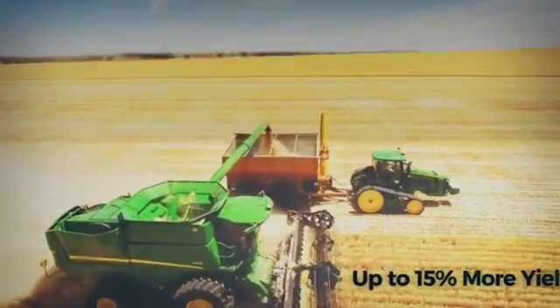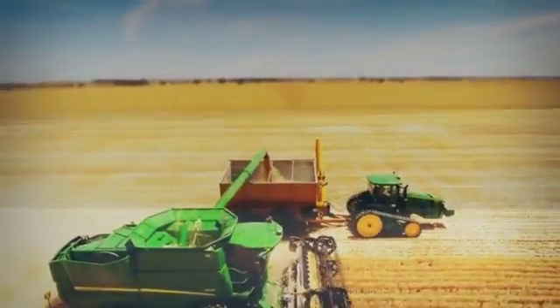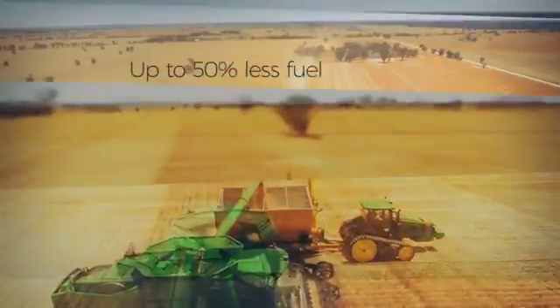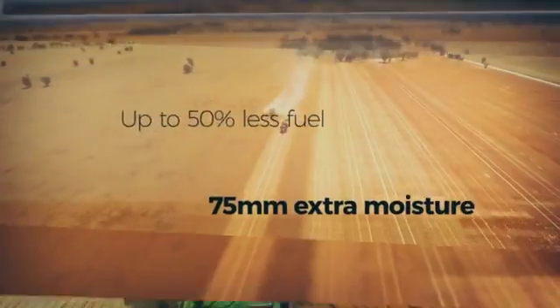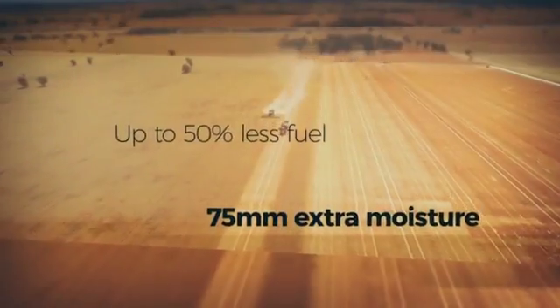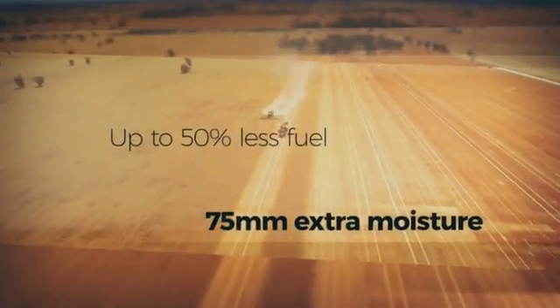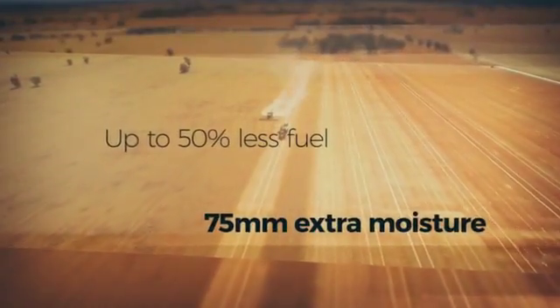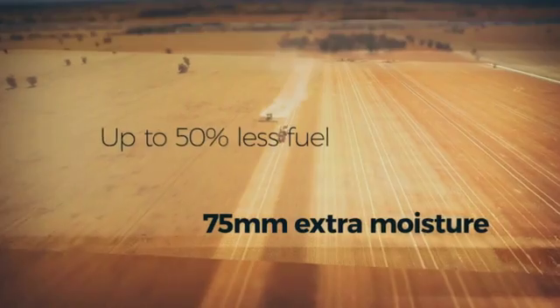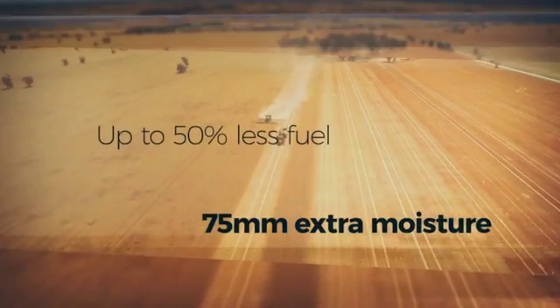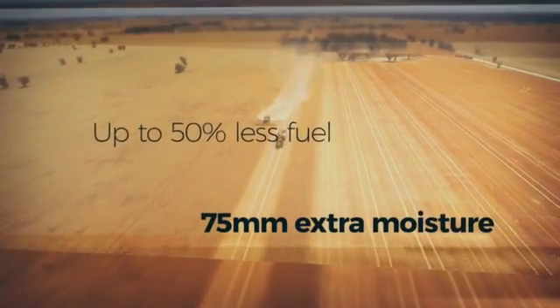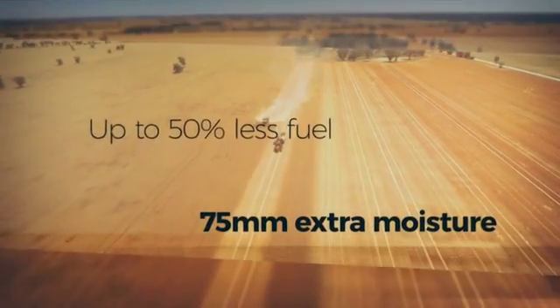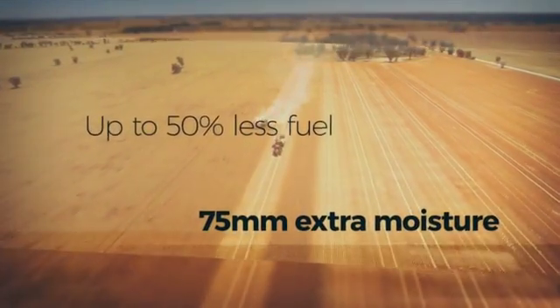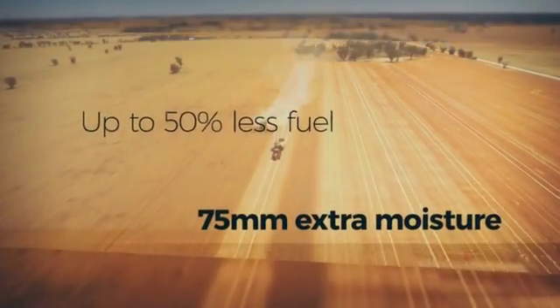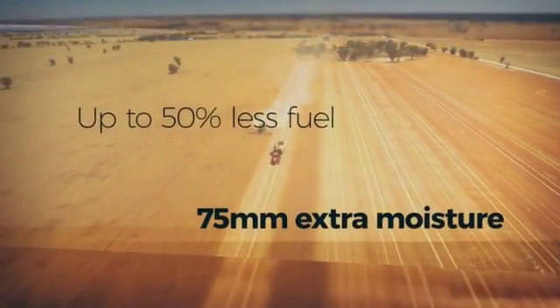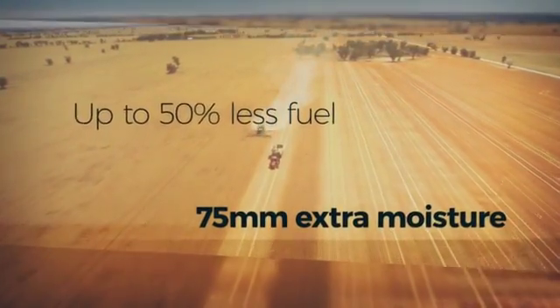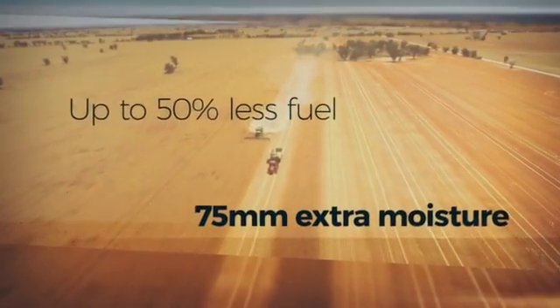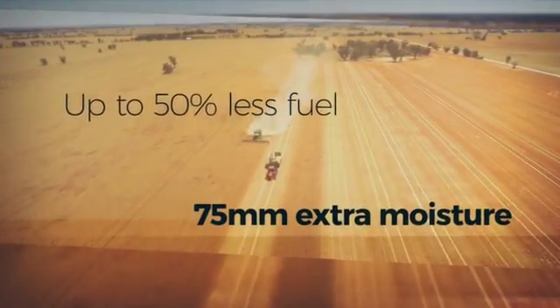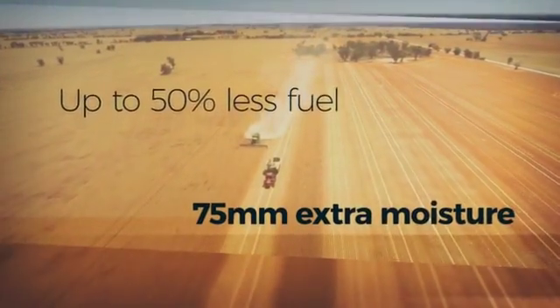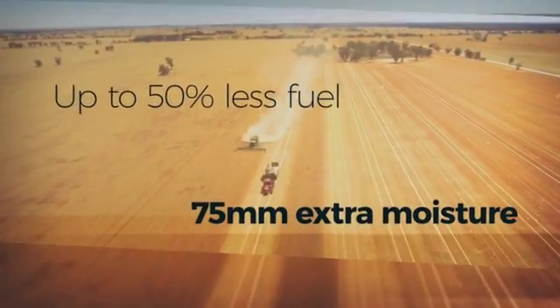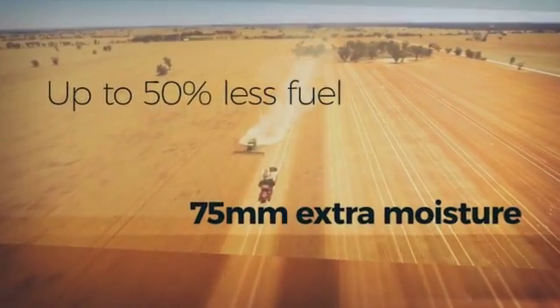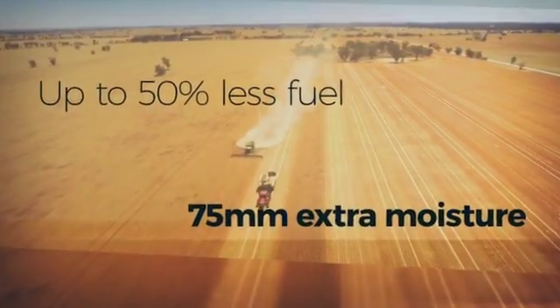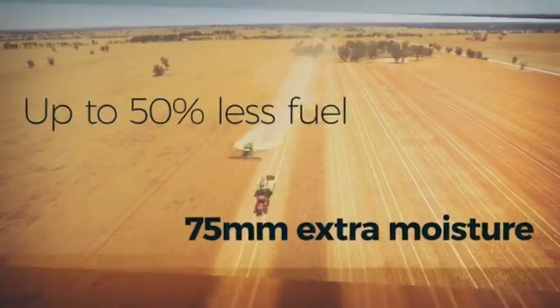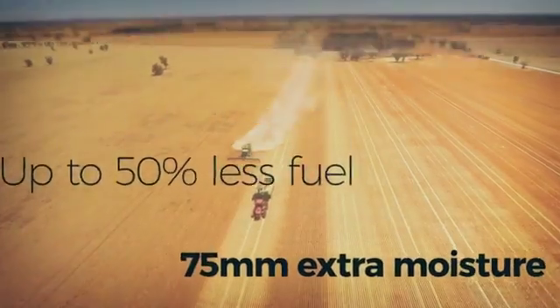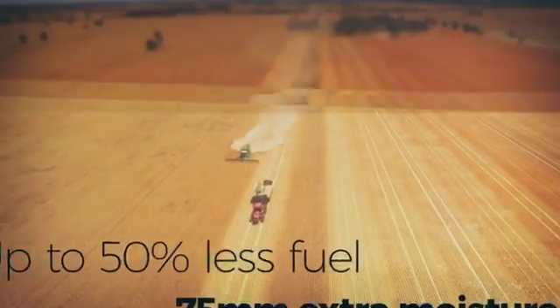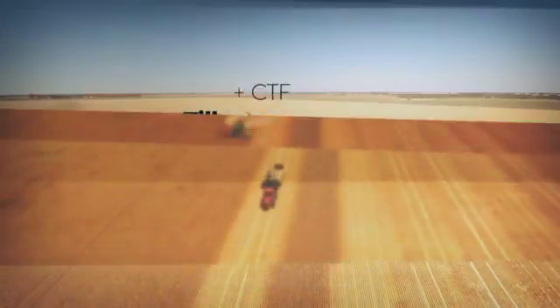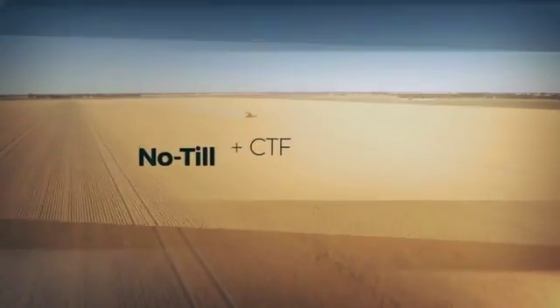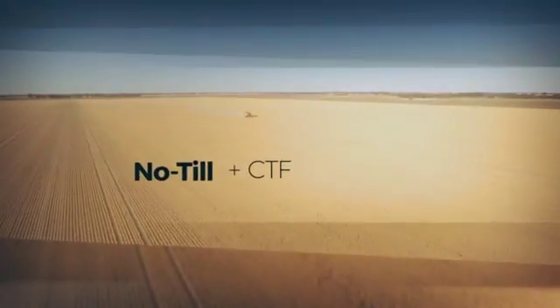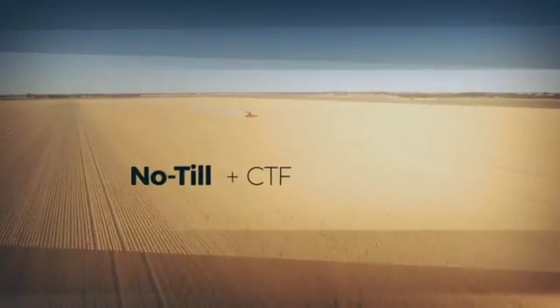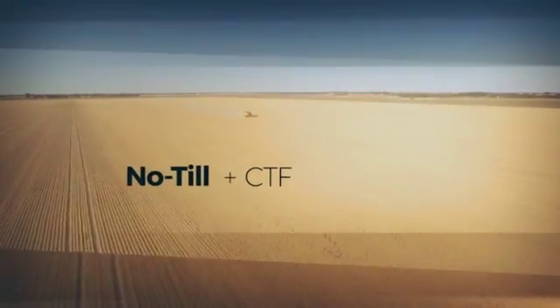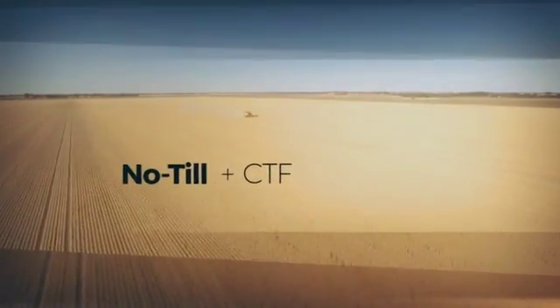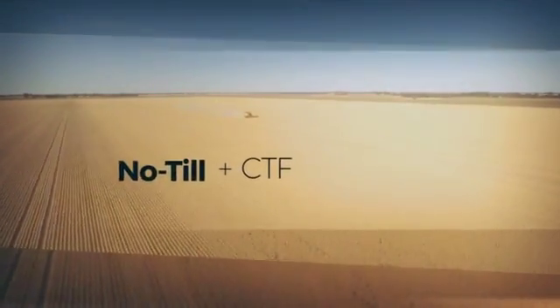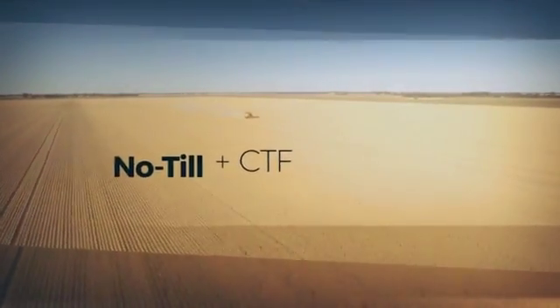Fuel consumption can be up to 50% less, and if you're getting 75ml of extra moisture in a no-till CTF system, you're increasing your yield potential. These are achievable benefits for your farm business.